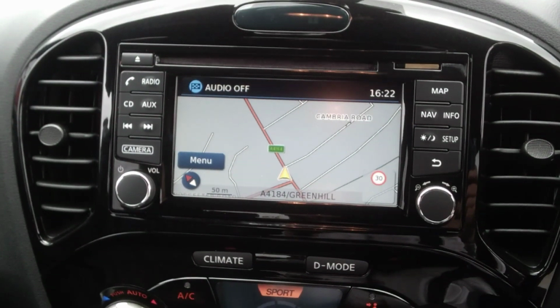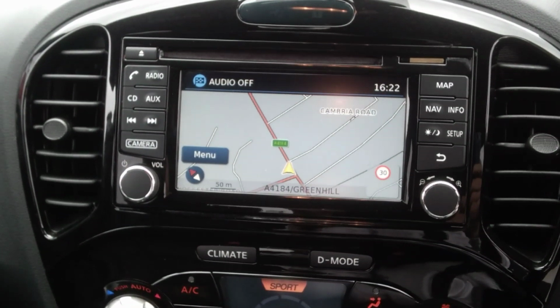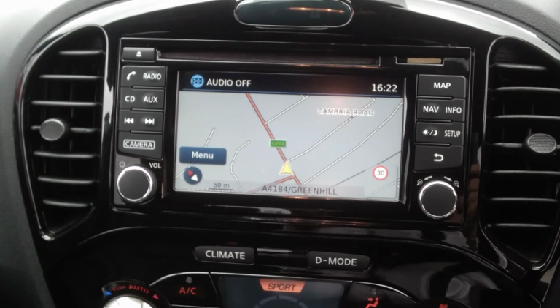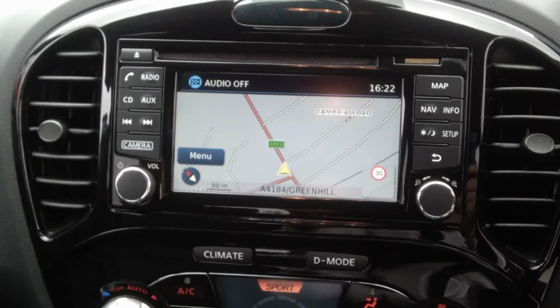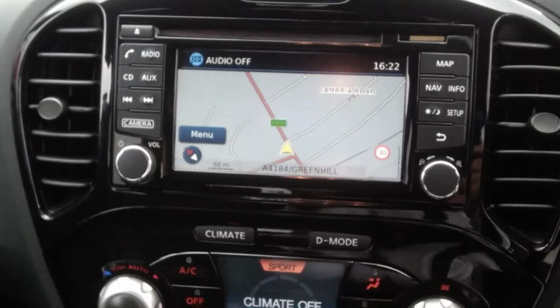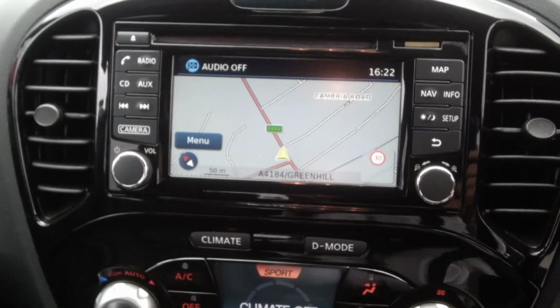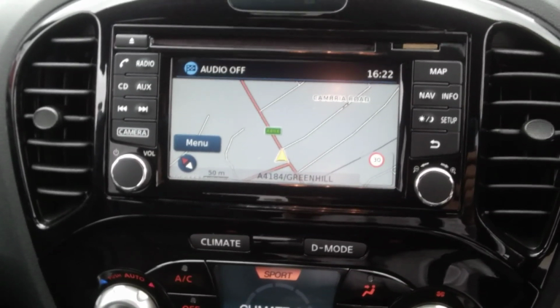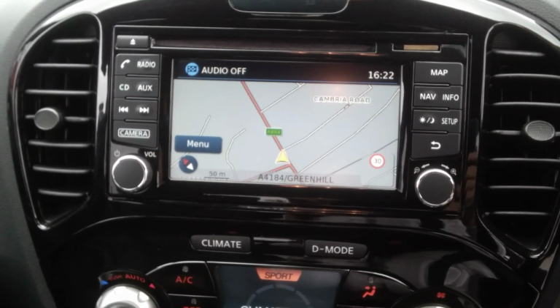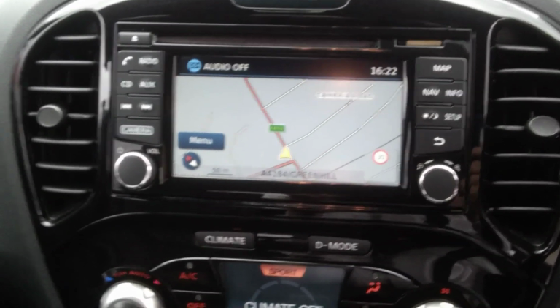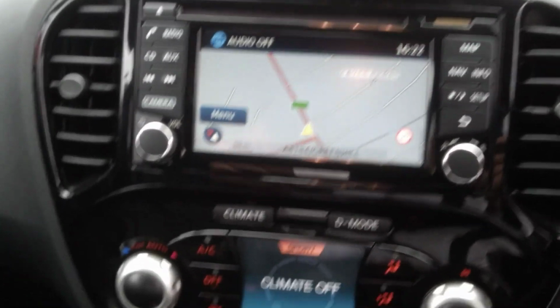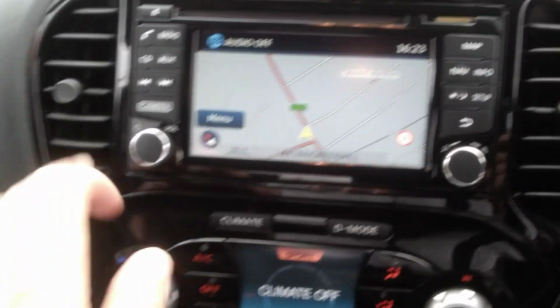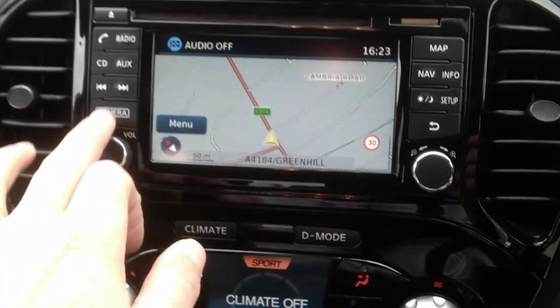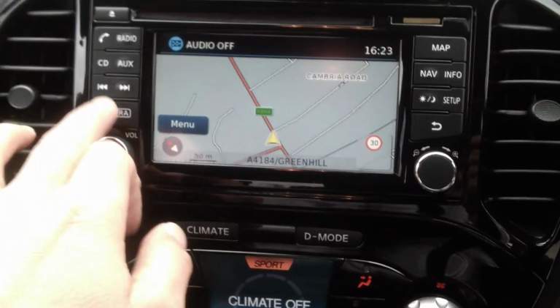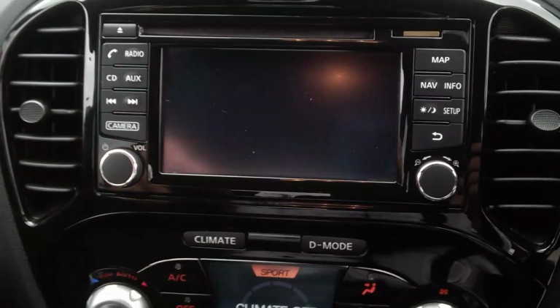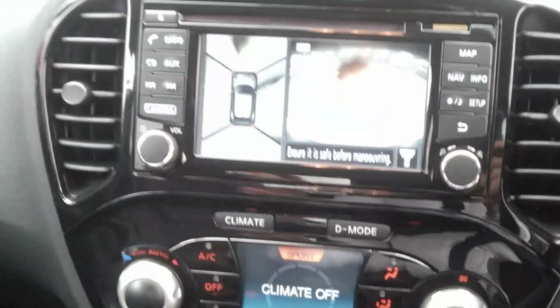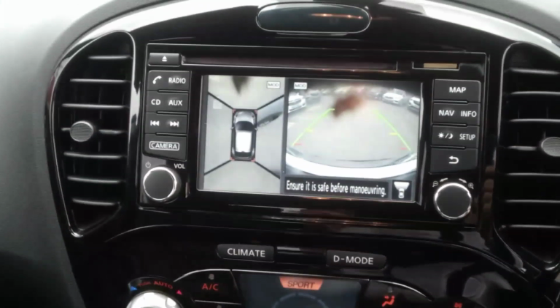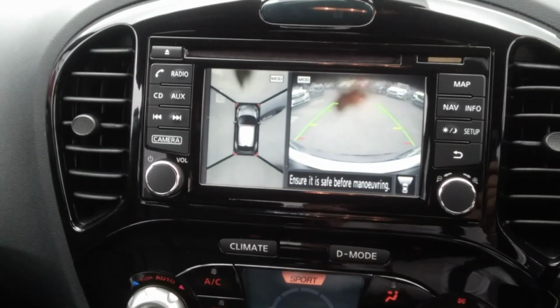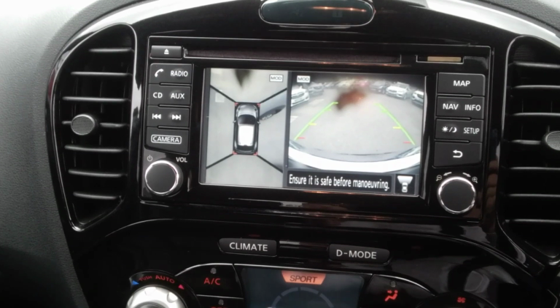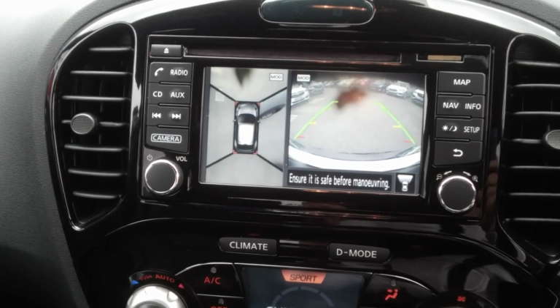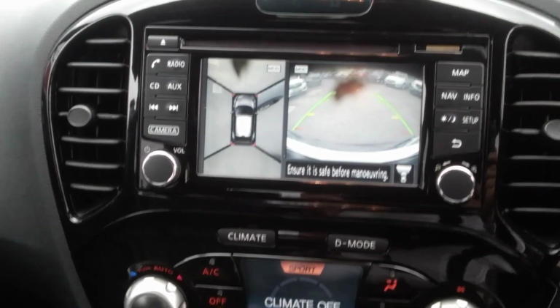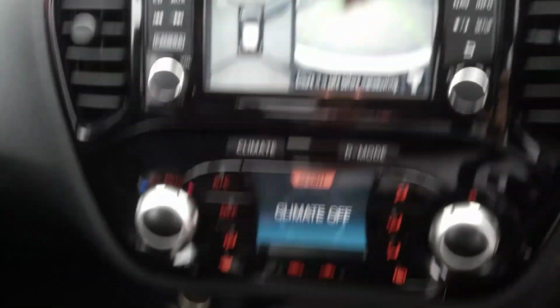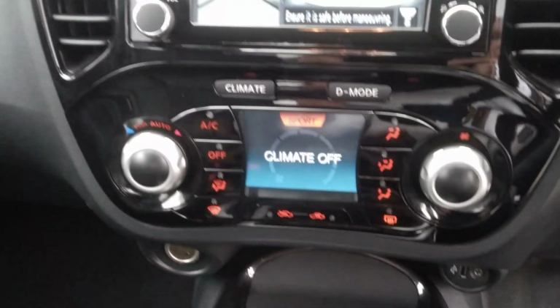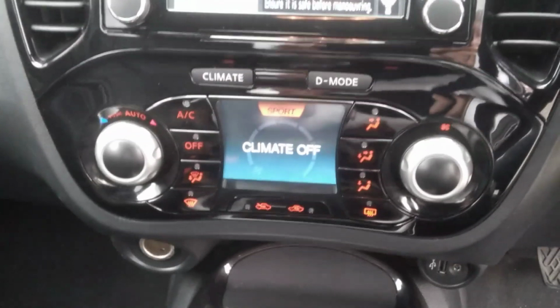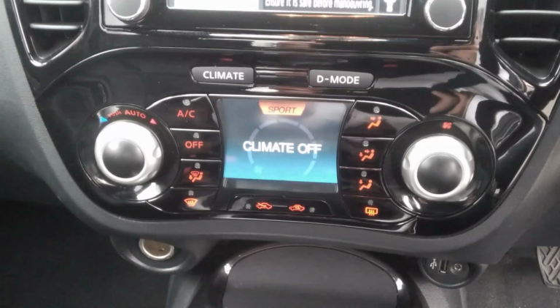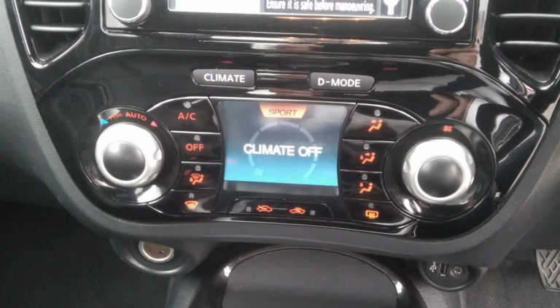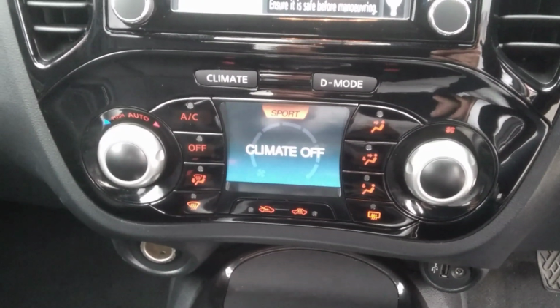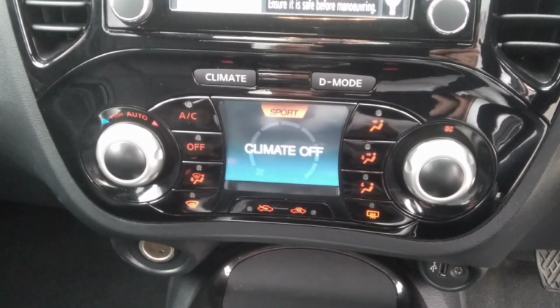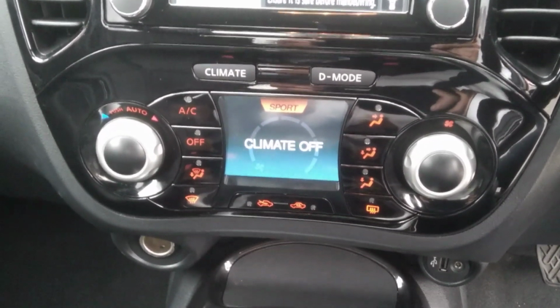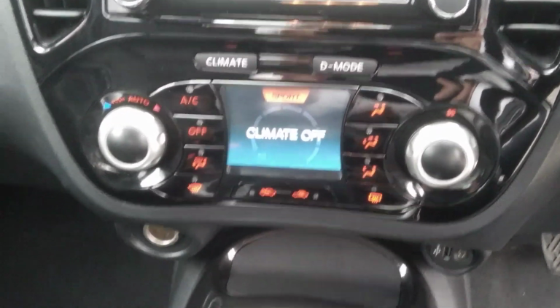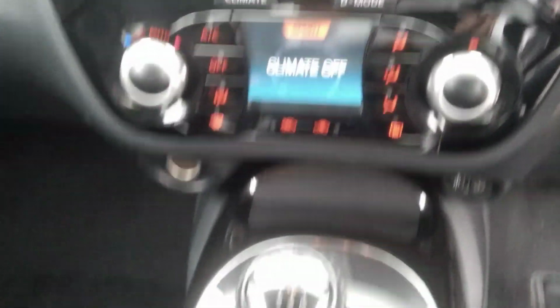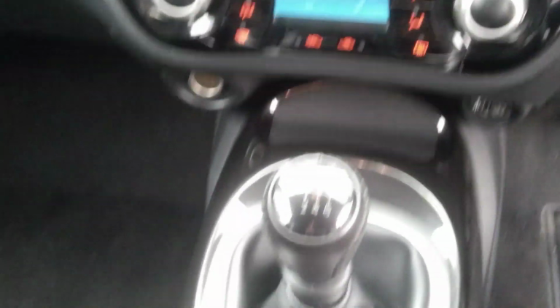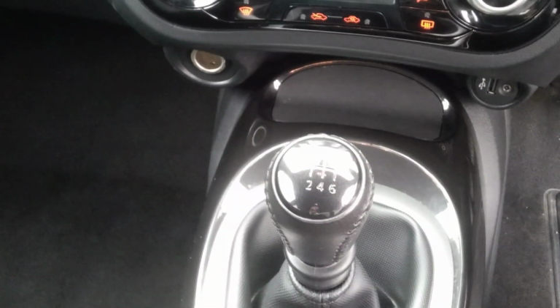A full satellite navigation system is fitted. The sat nav system has DAB, AM, and FM radio, as well as a reverse camera which is also a 360 camera. Full air conditioning climate control system is also fitted.